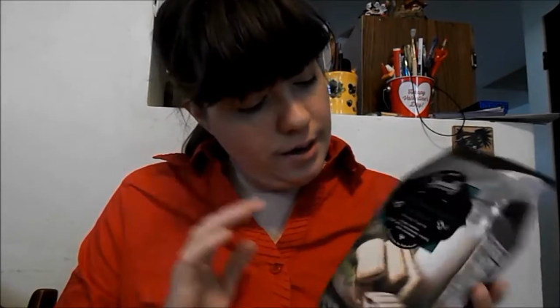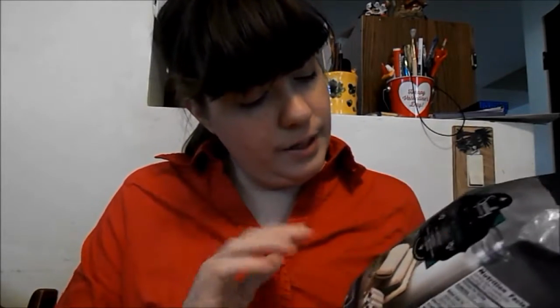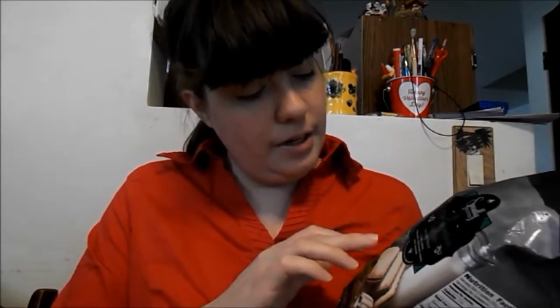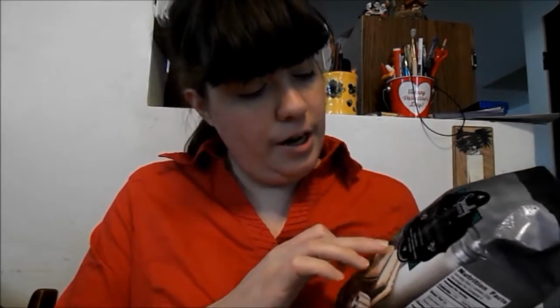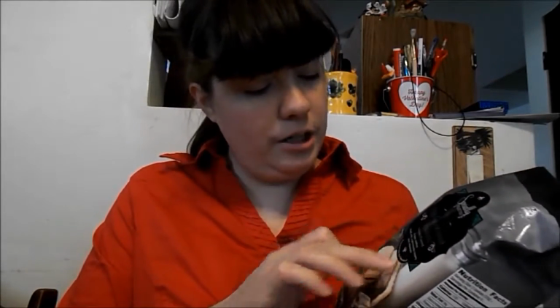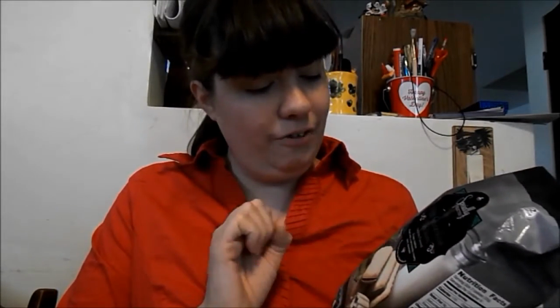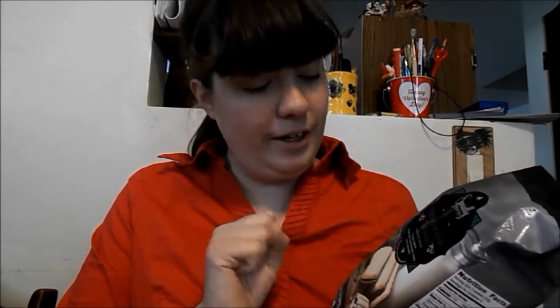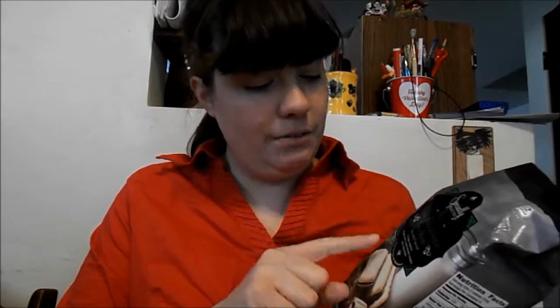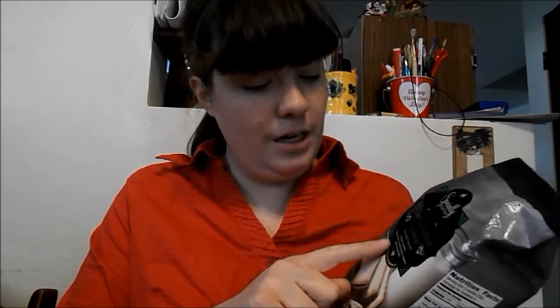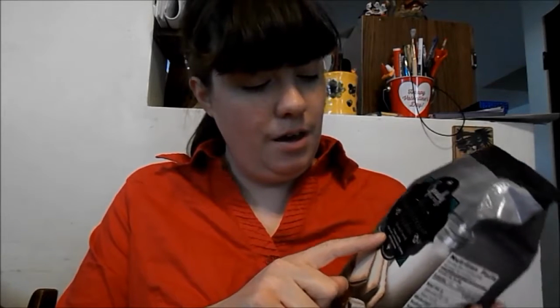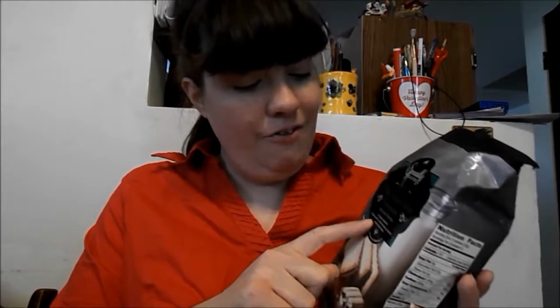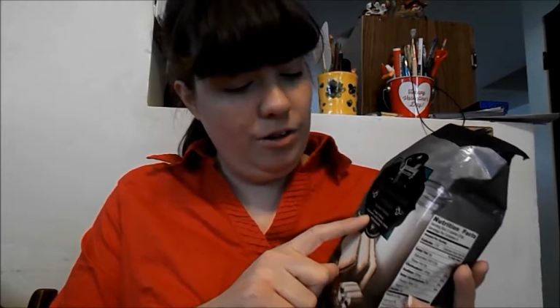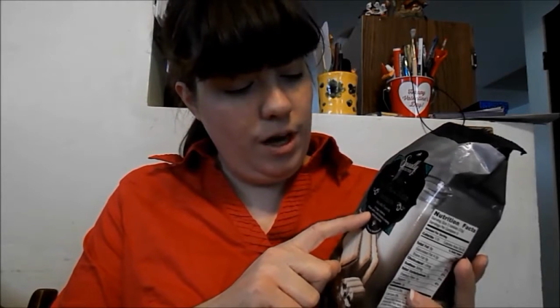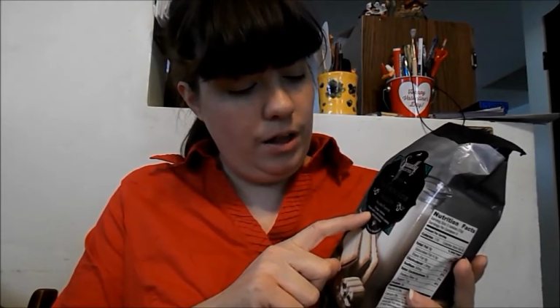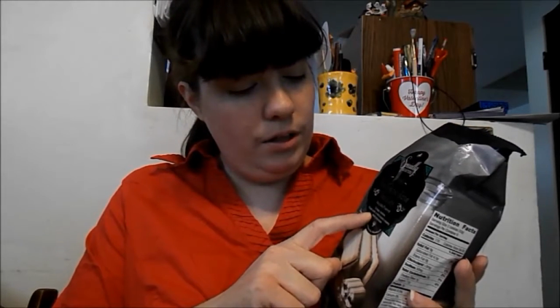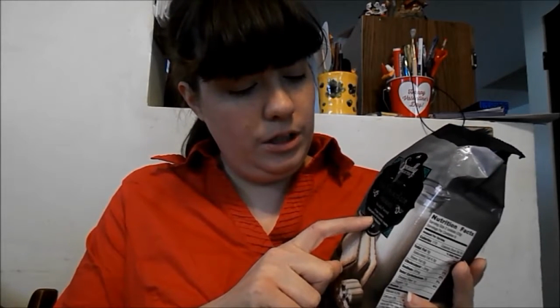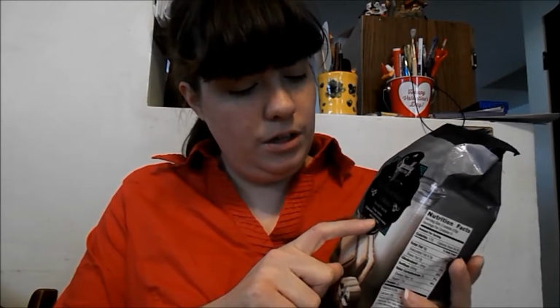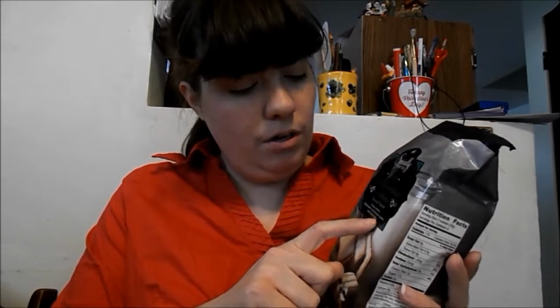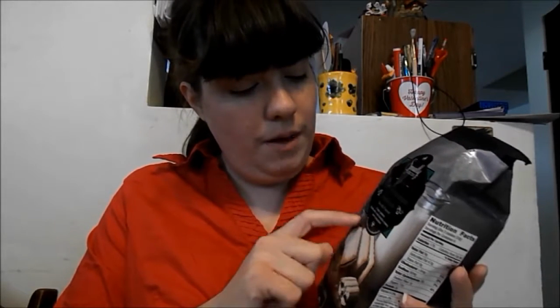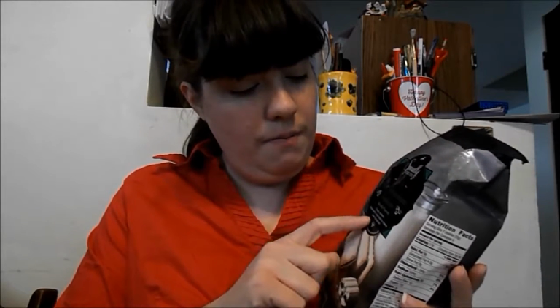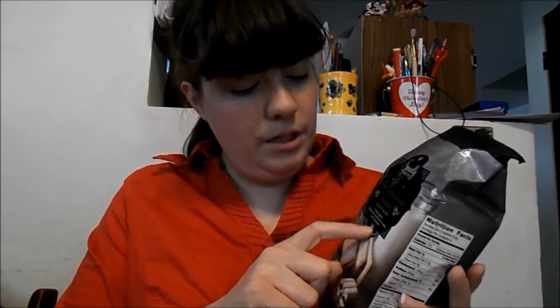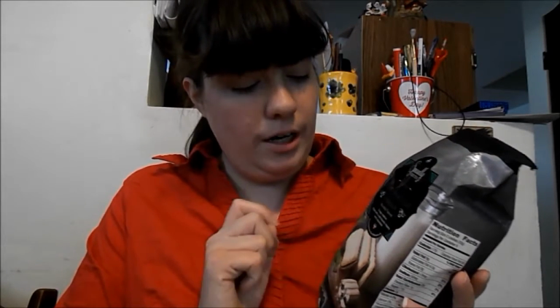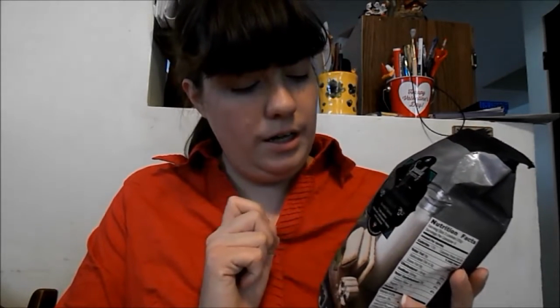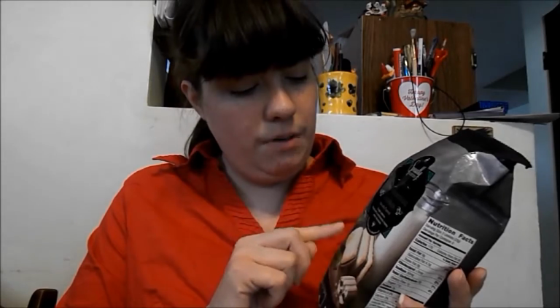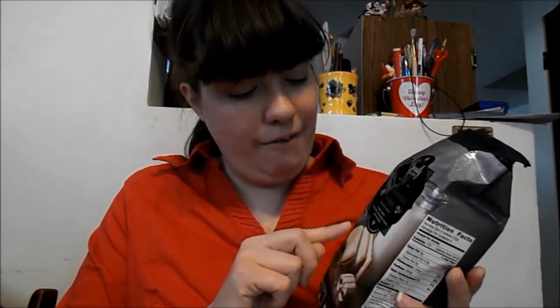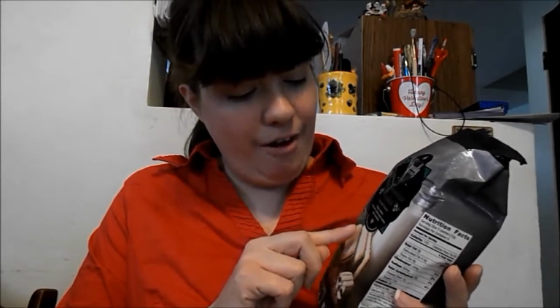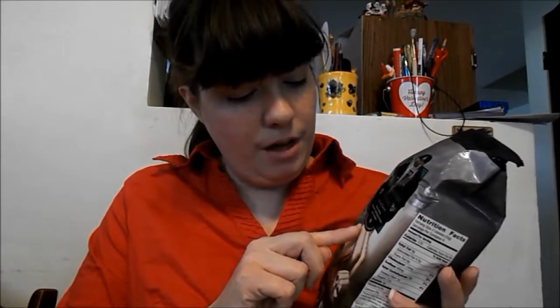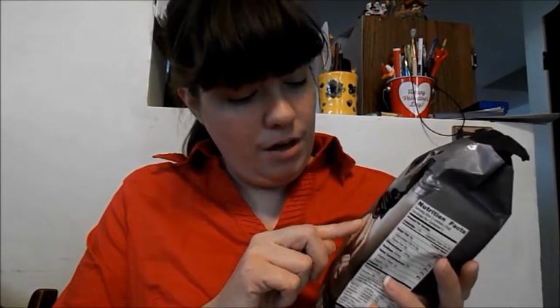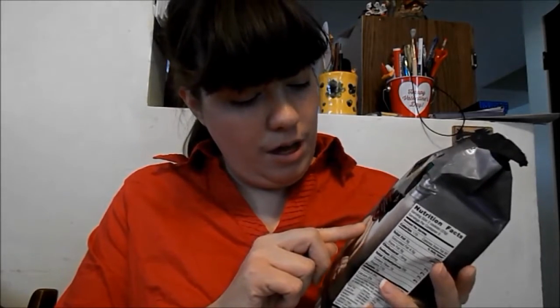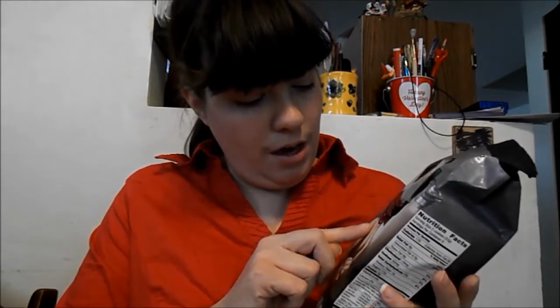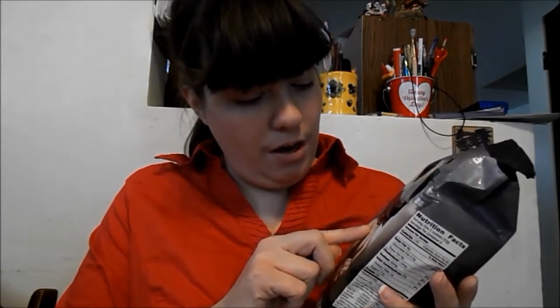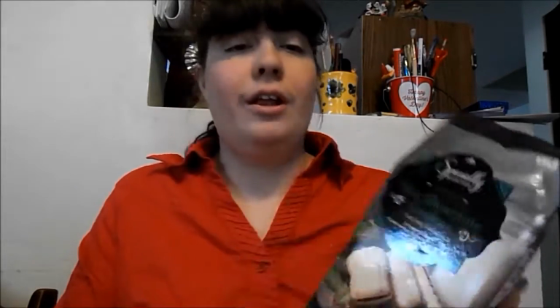This goes under here: naturally flavored crisp cookies filled with delicious creamy mint chocolate, inspired from the Netherlands.